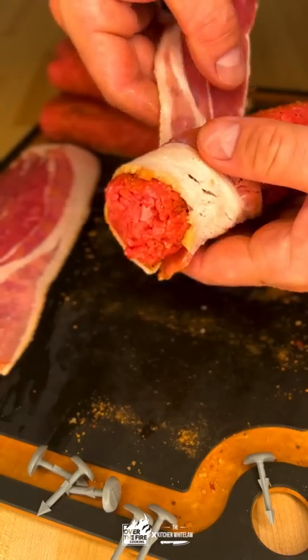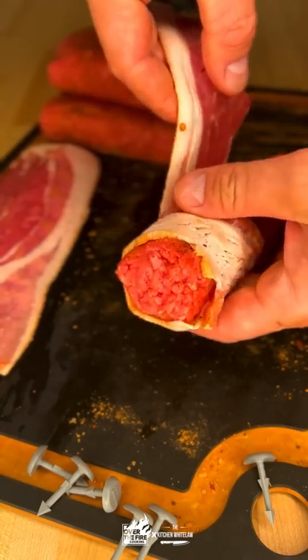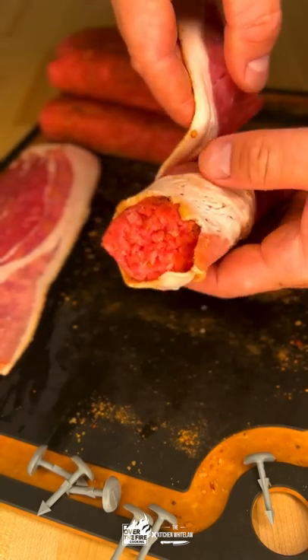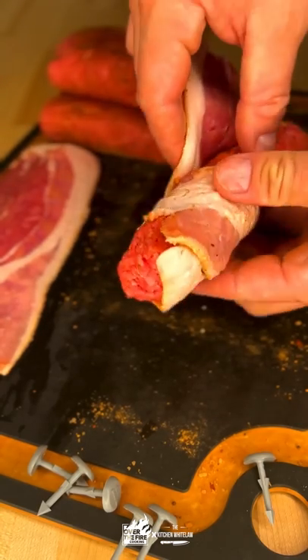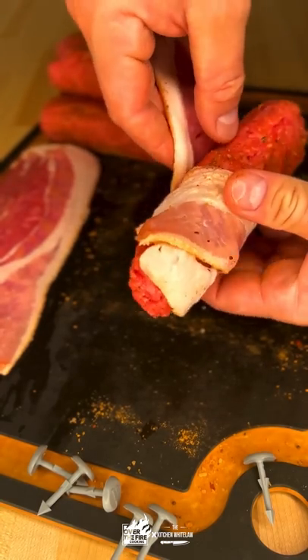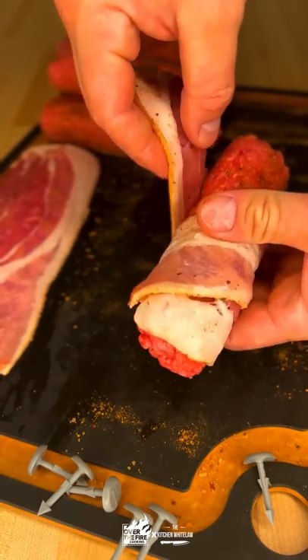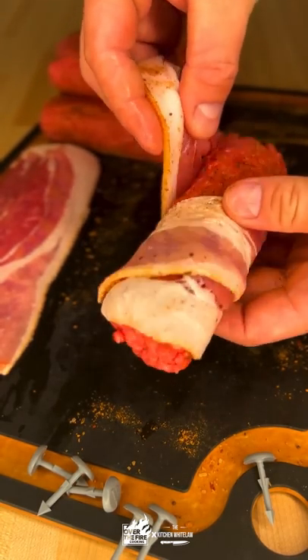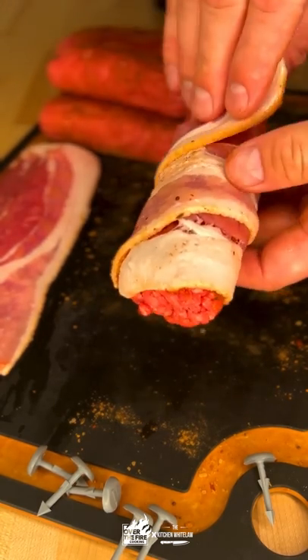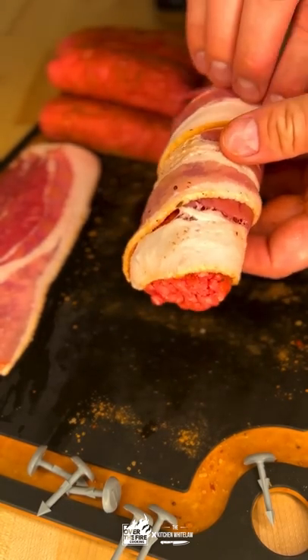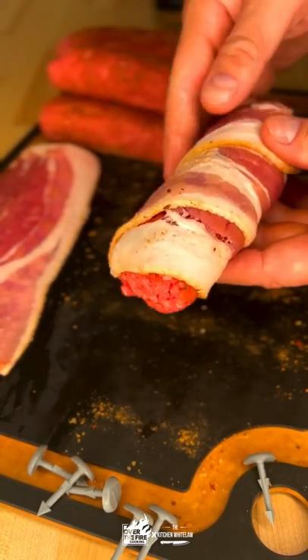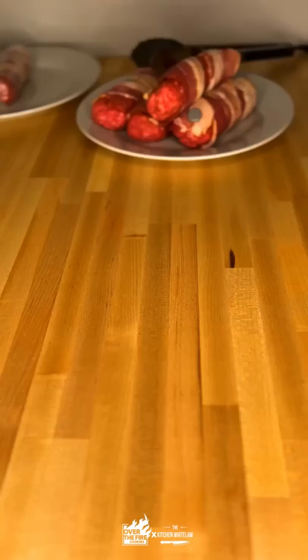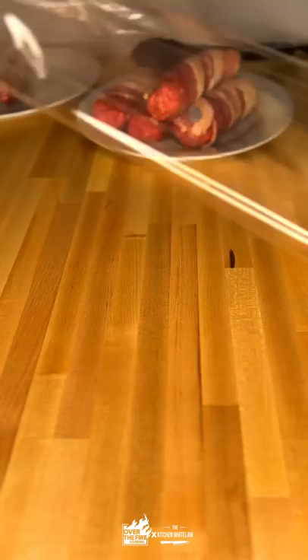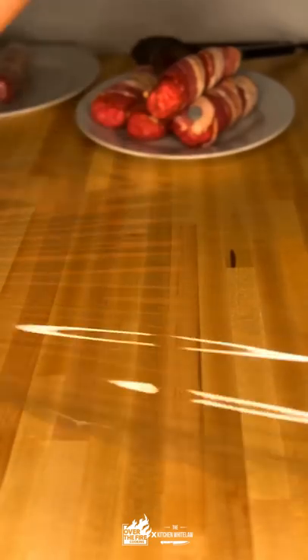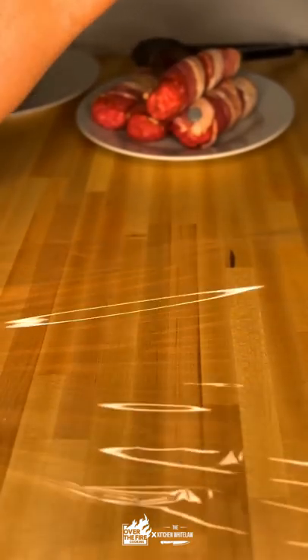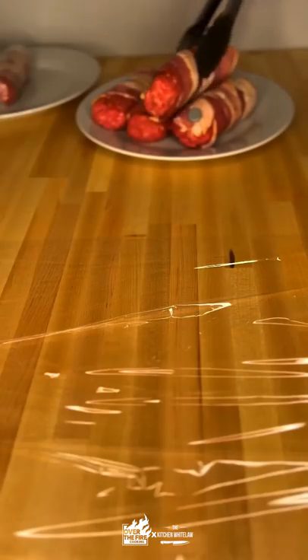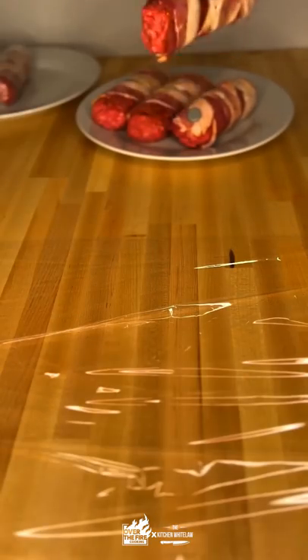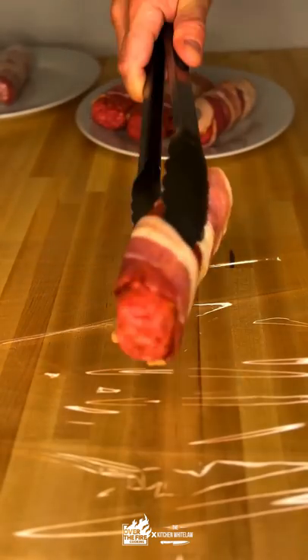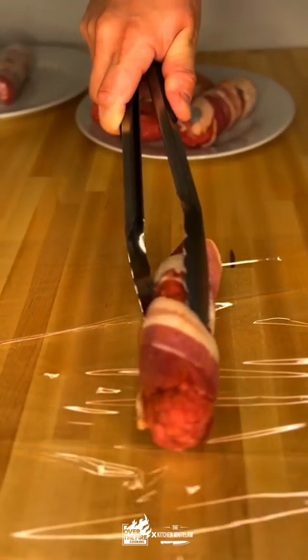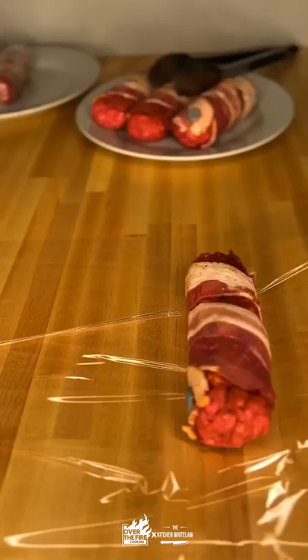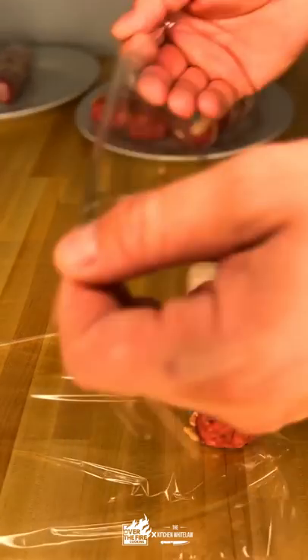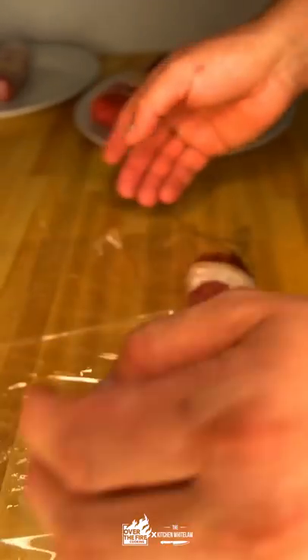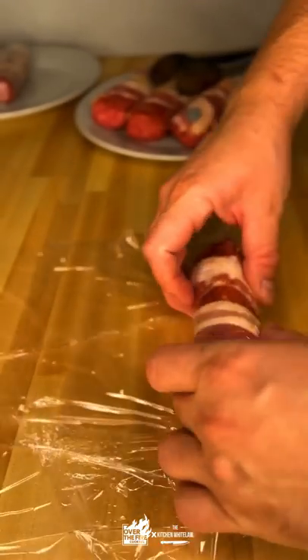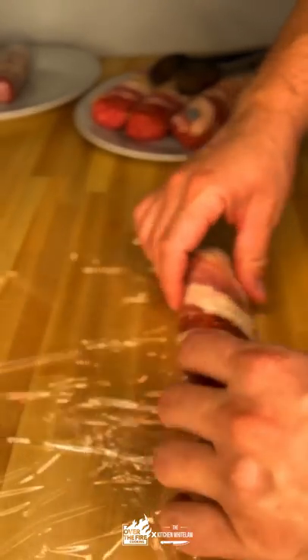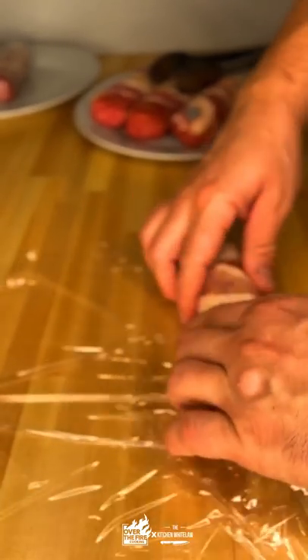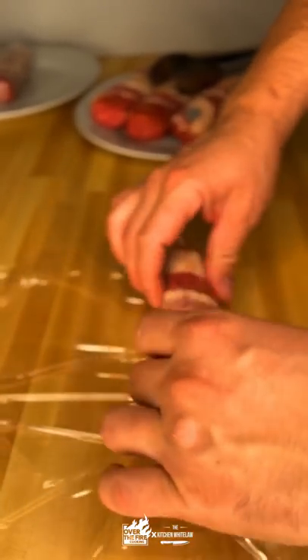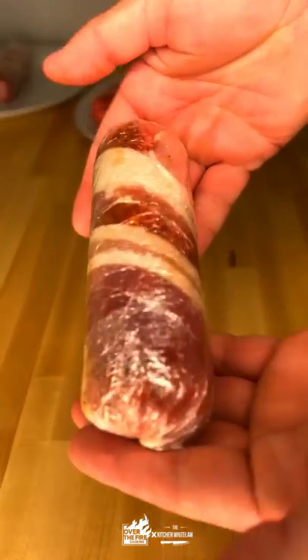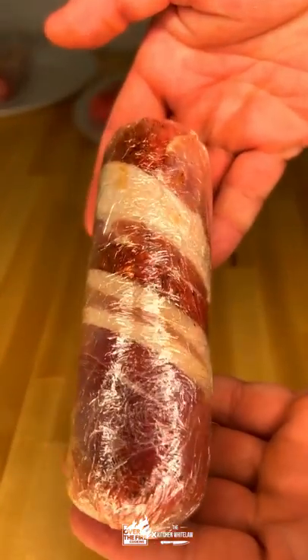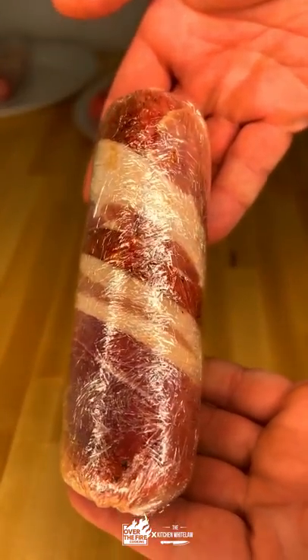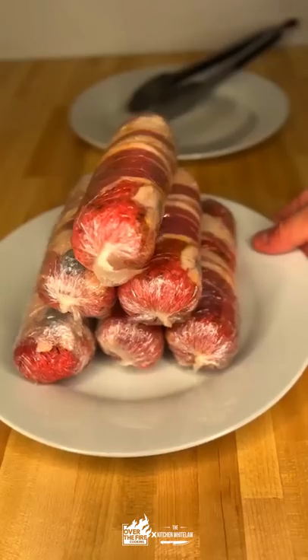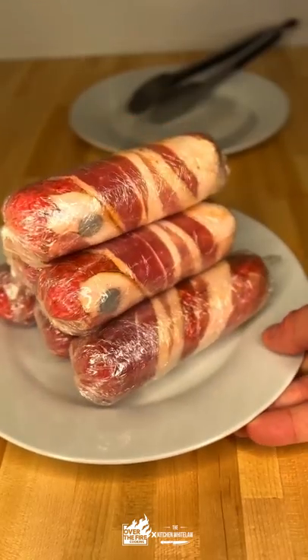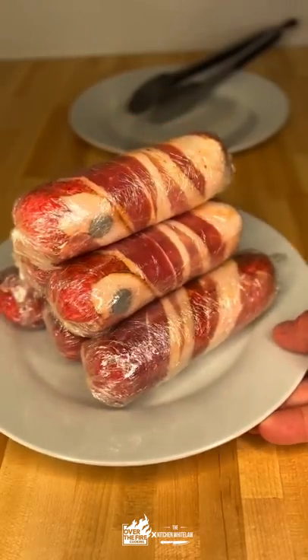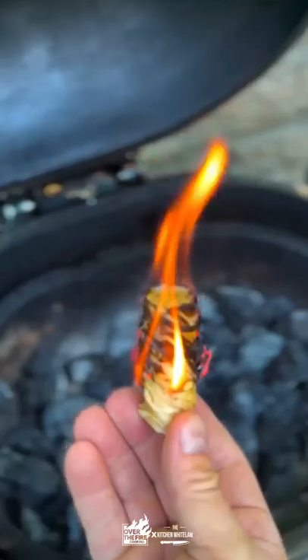Wrap that whole thing in bacon, because we can, and then we're gonna wrap that in plastic wrap, let it rest in the fridge overnight — that way that roulade comes together nice and tight when we grill it.